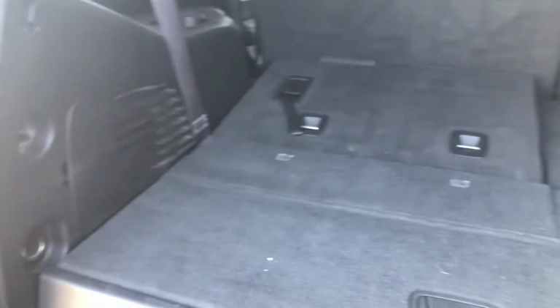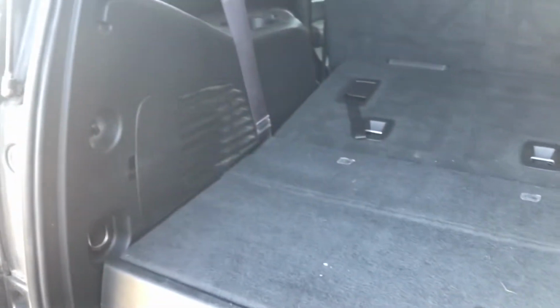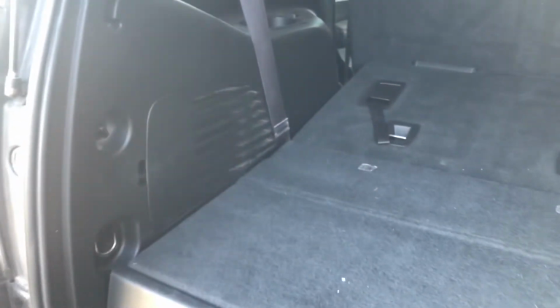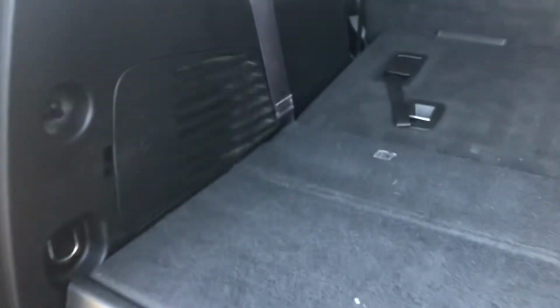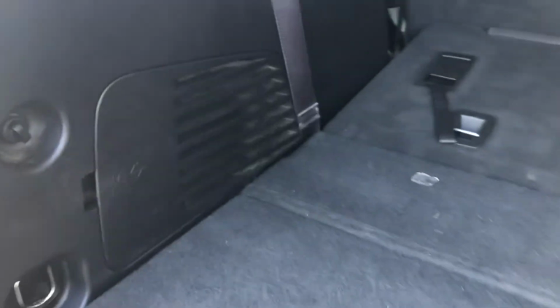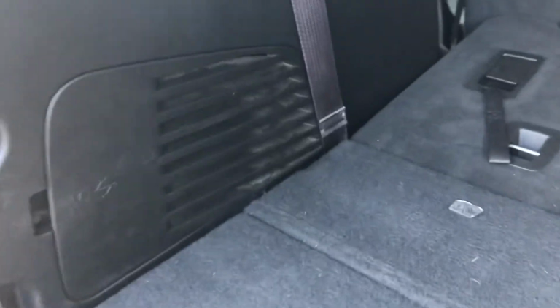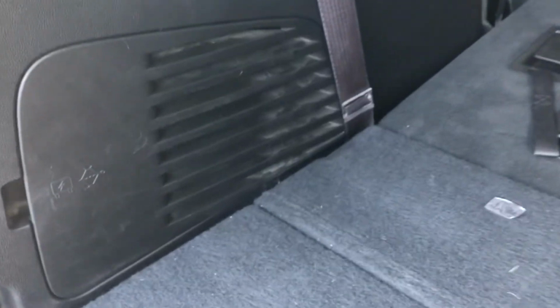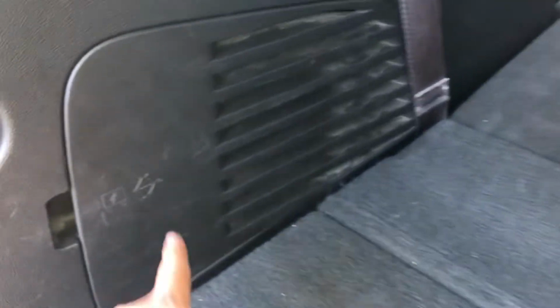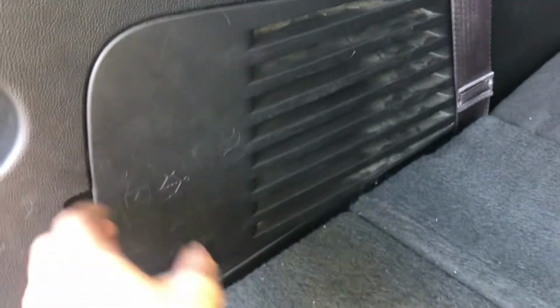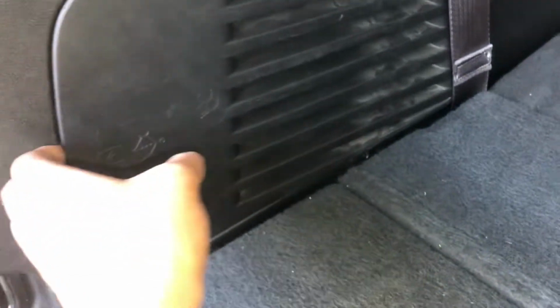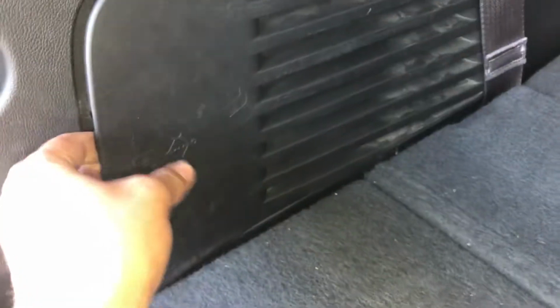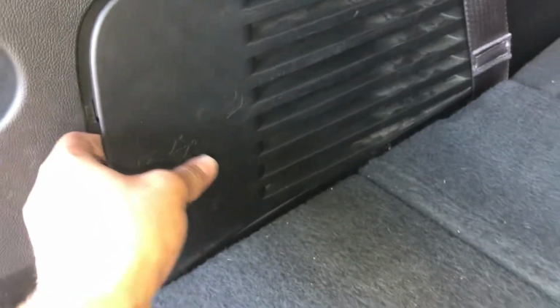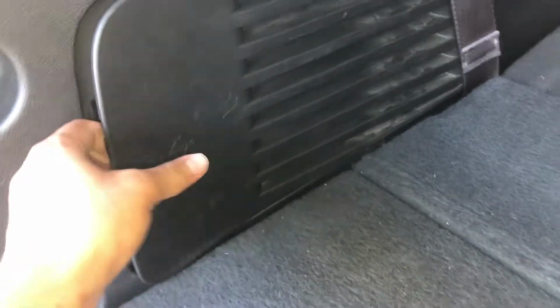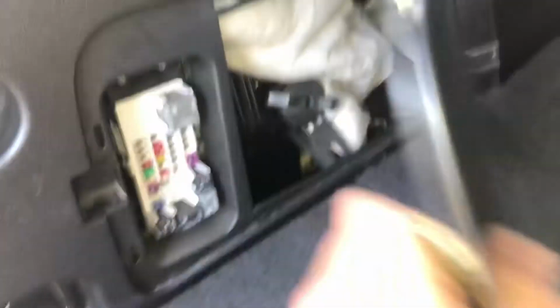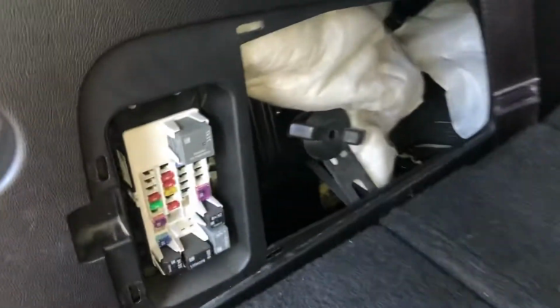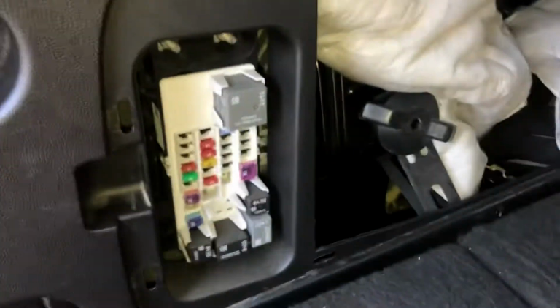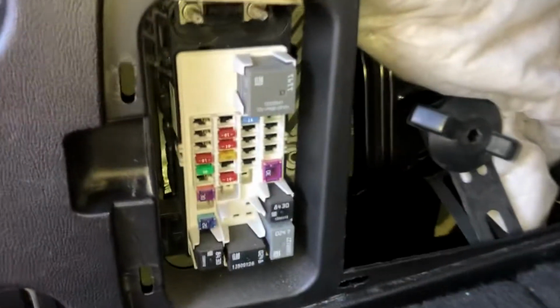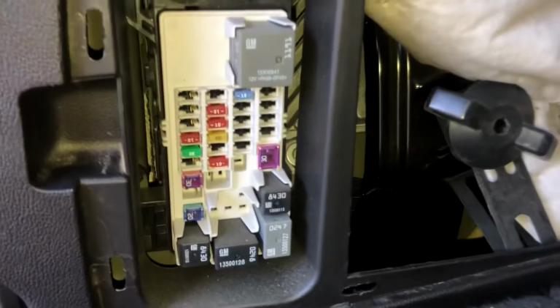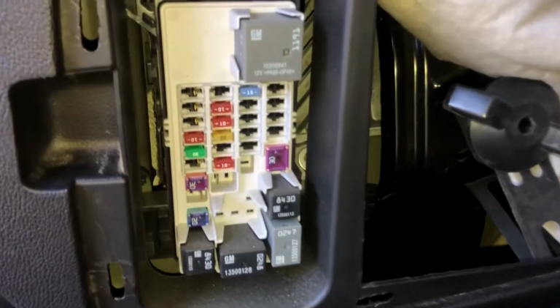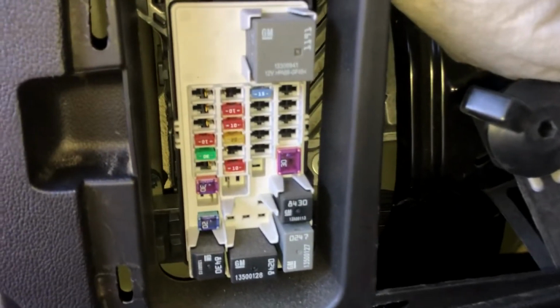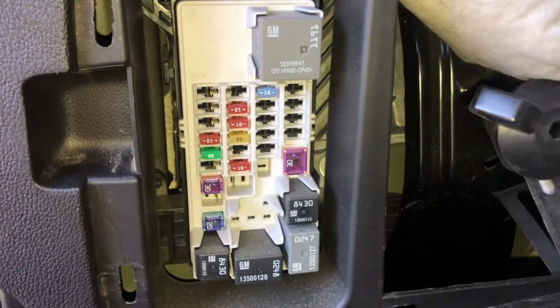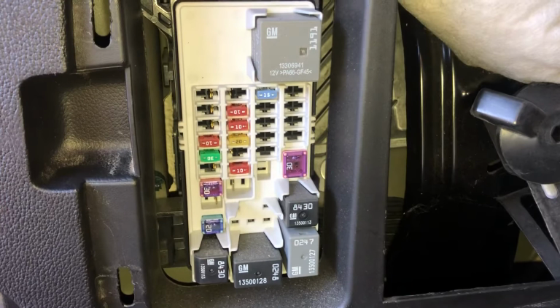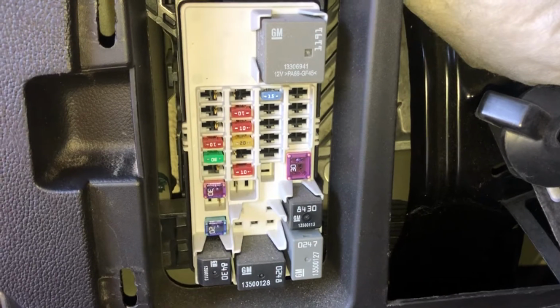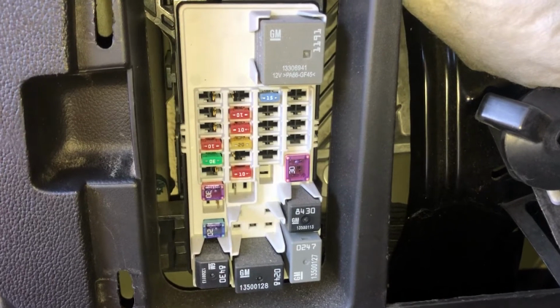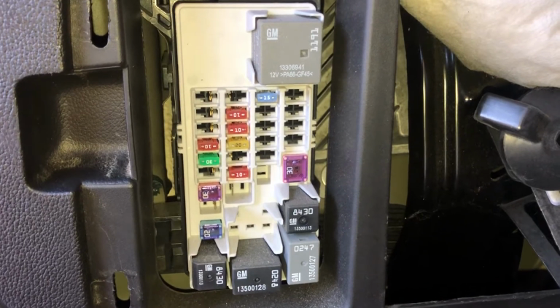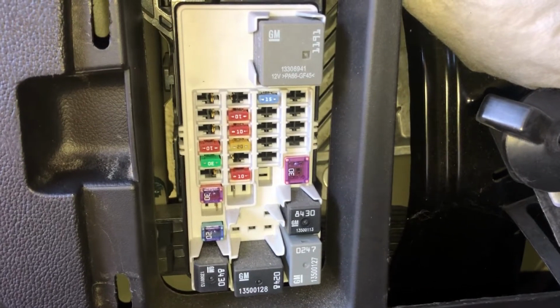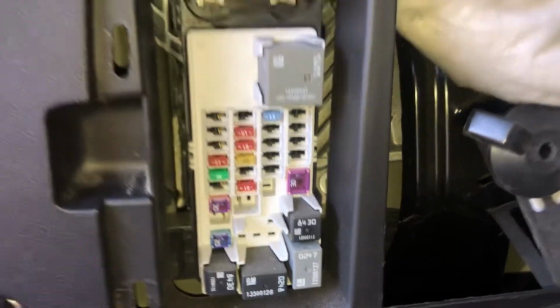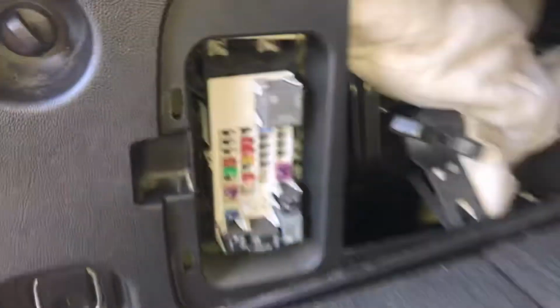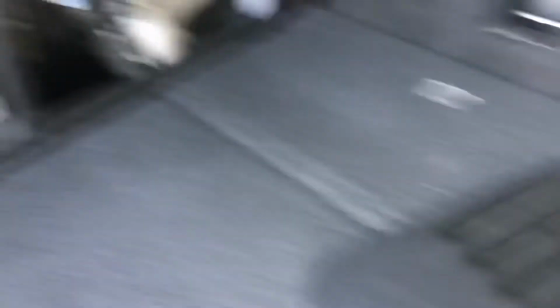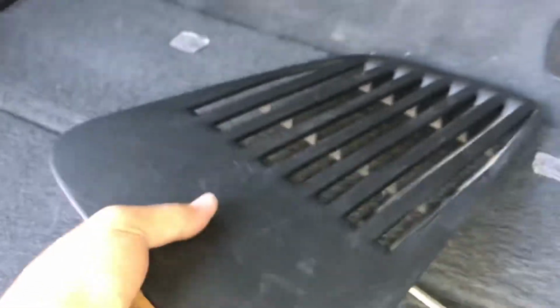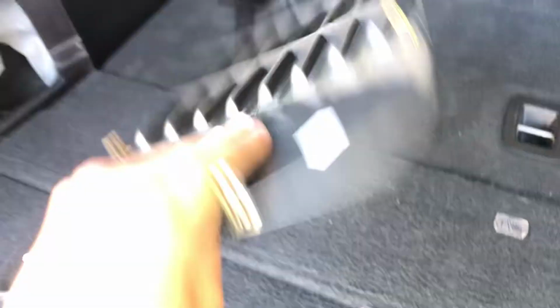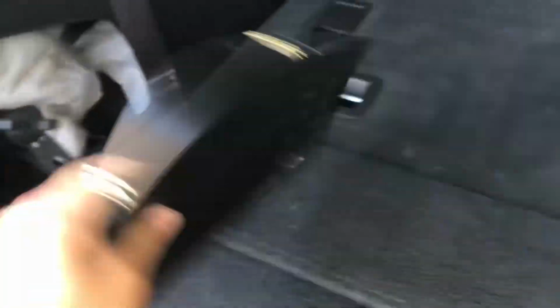This is the third fuse box location, in the trunk of the car, which is located right over here. Here are the fuses and here's the cover.